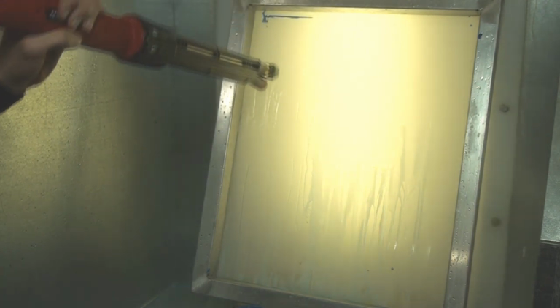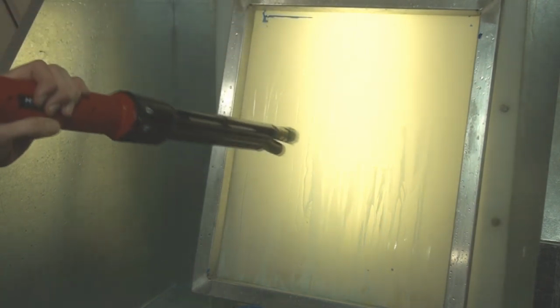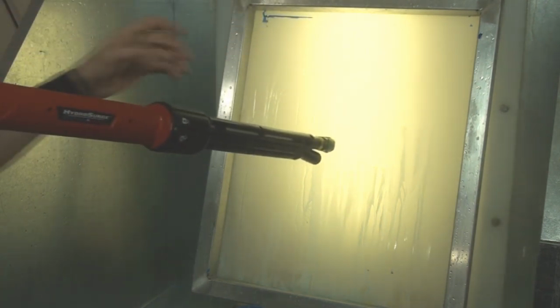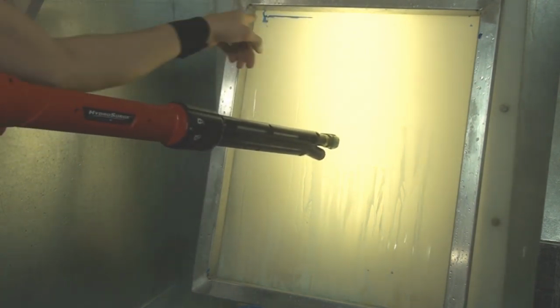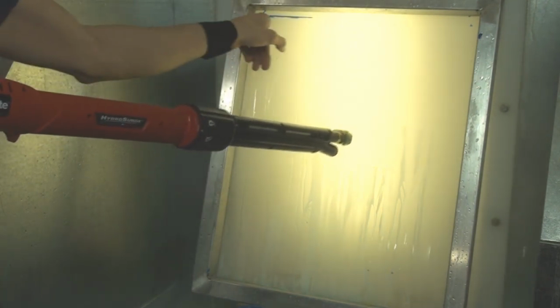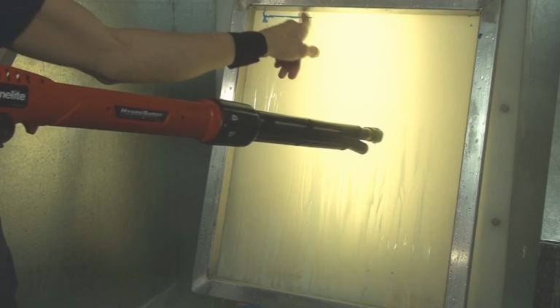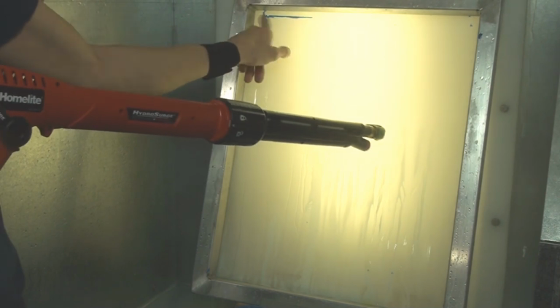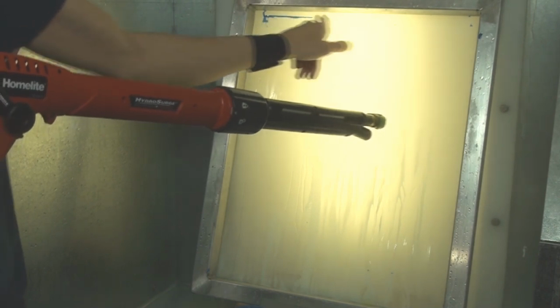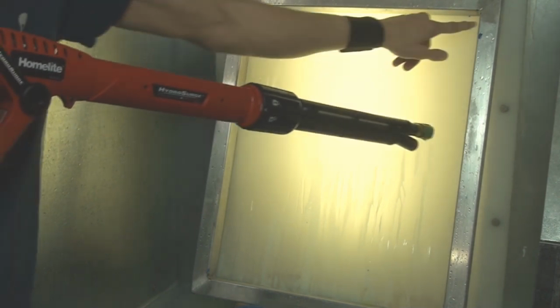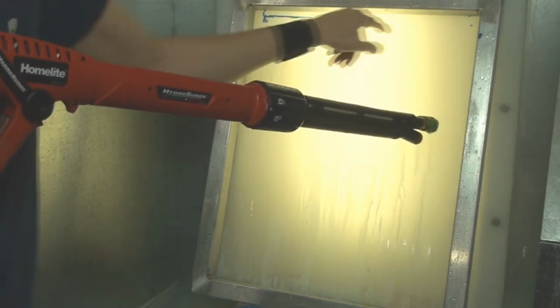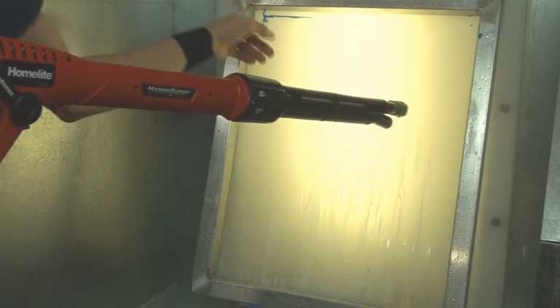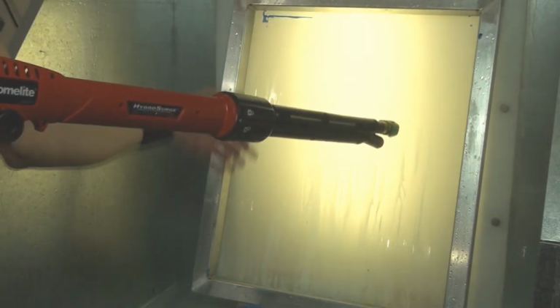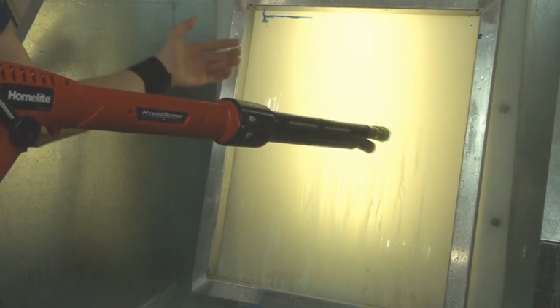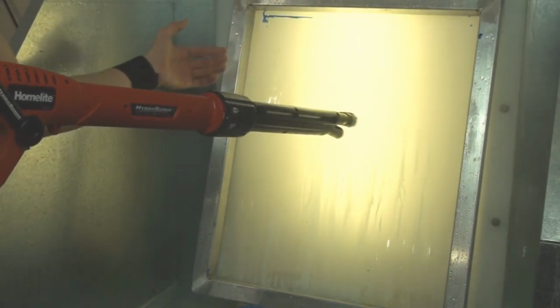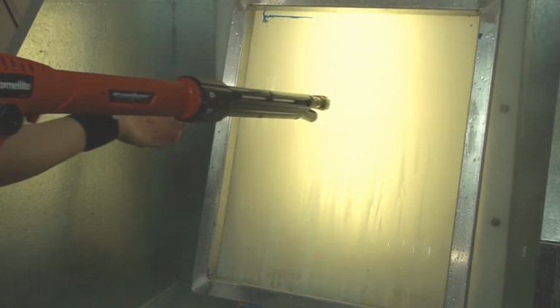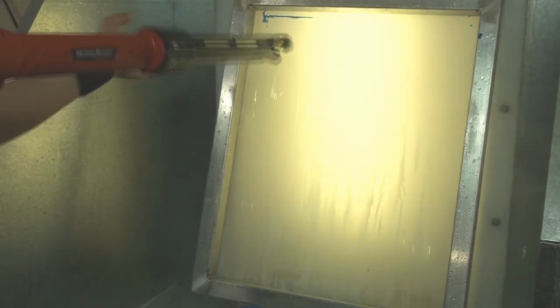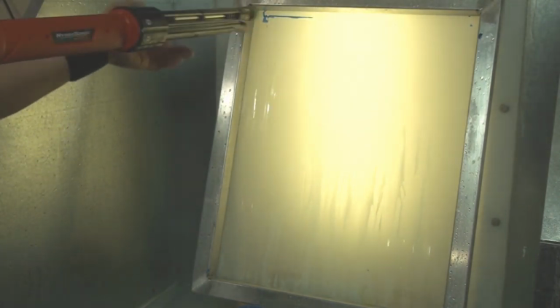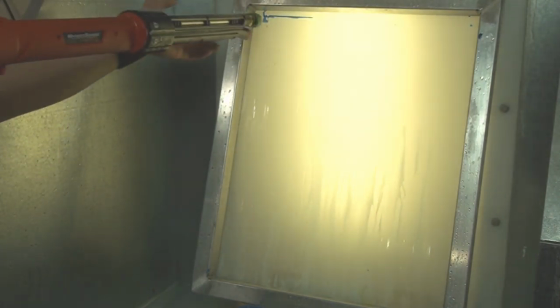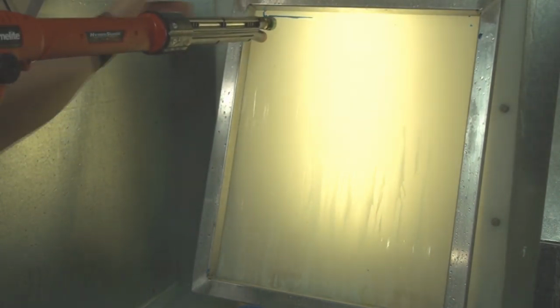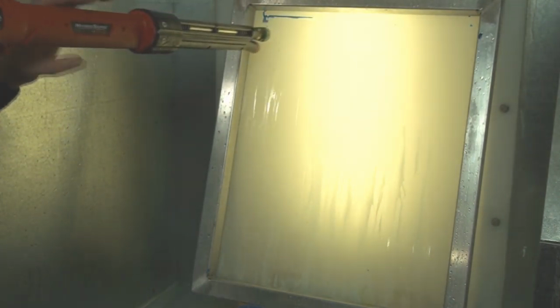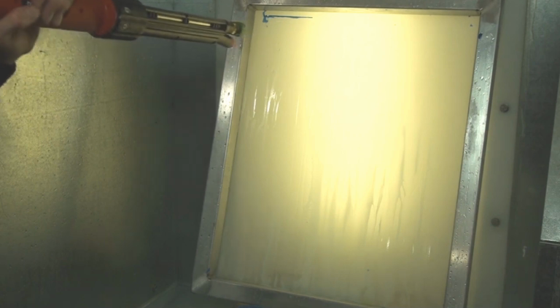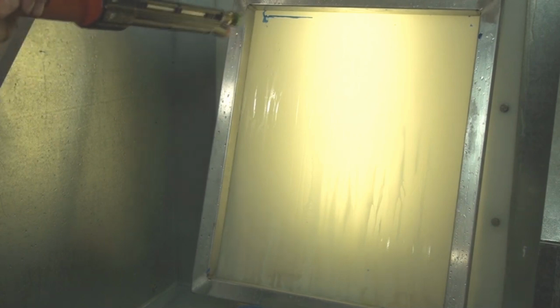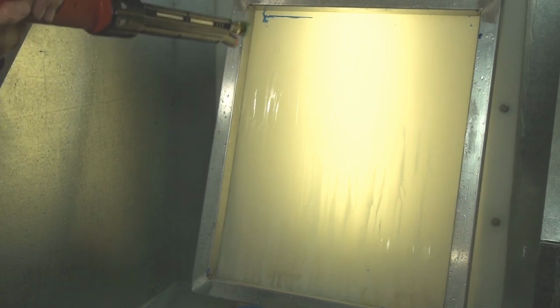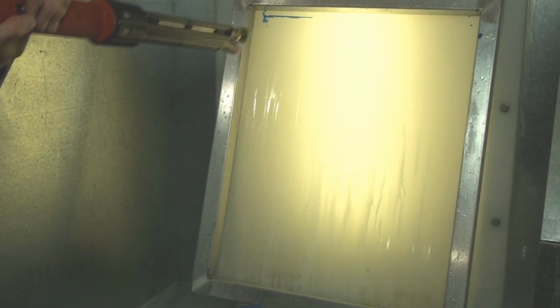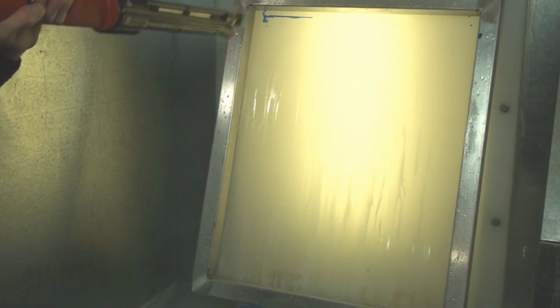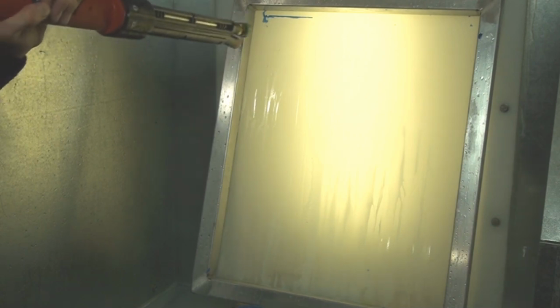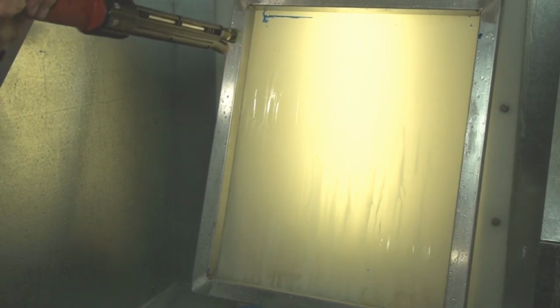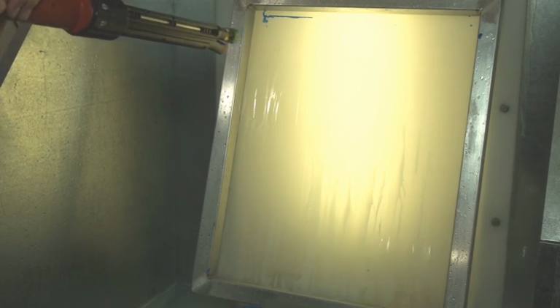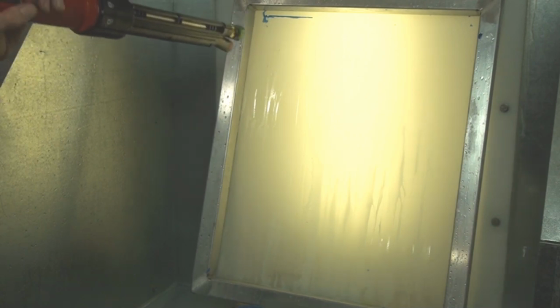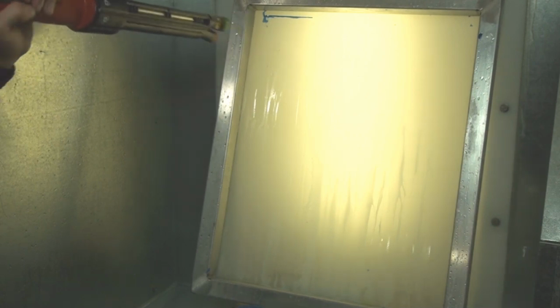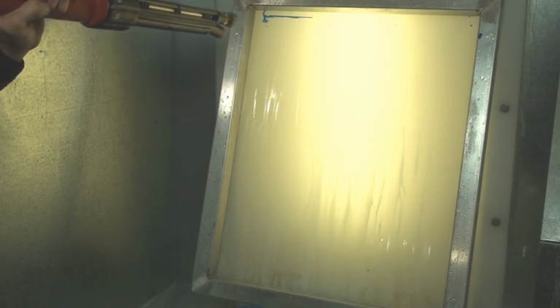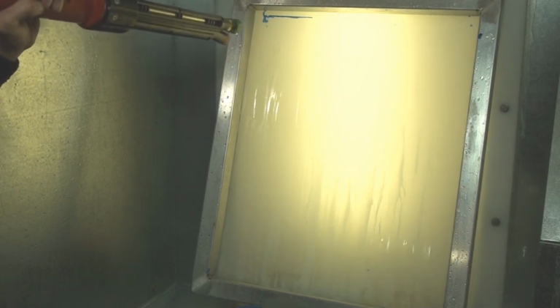There are a little bit of heavier deposits of emulsion up at the ends where you start and finish your stroke — you might need to spend a little extra time or apply a little extra pressure just to push it out, because there's a lot of built-up emulsion there.